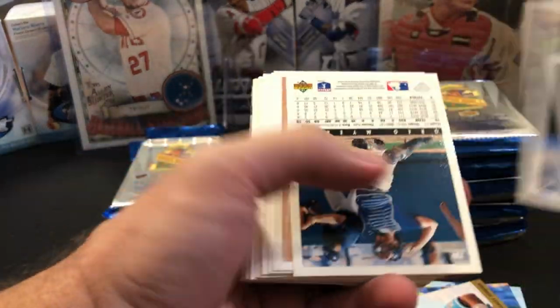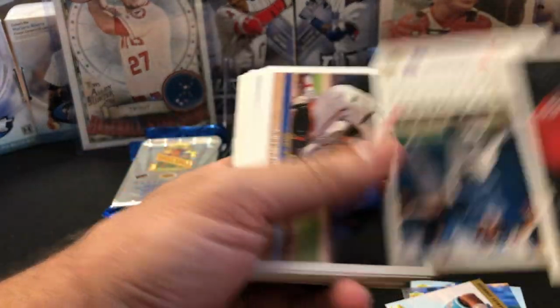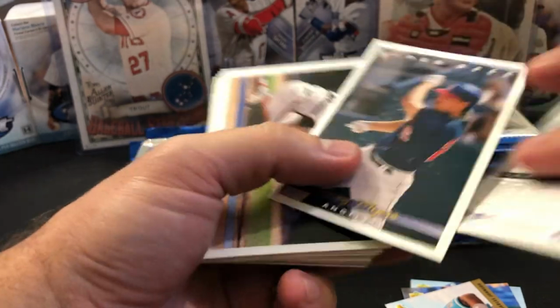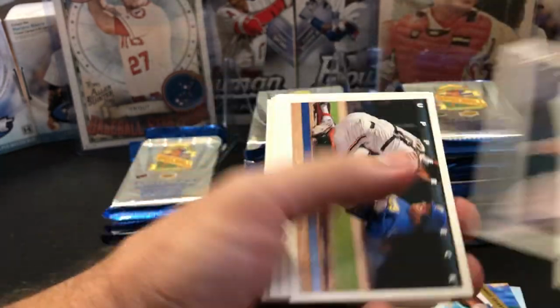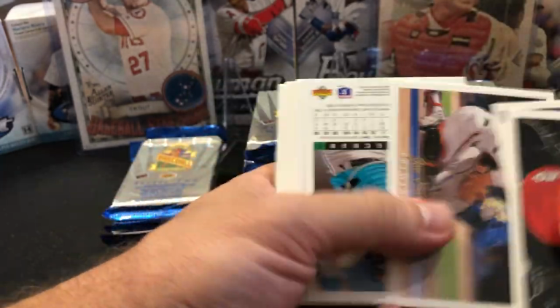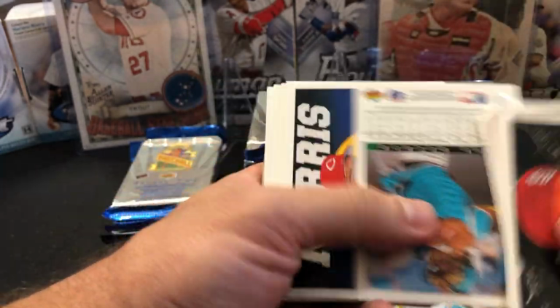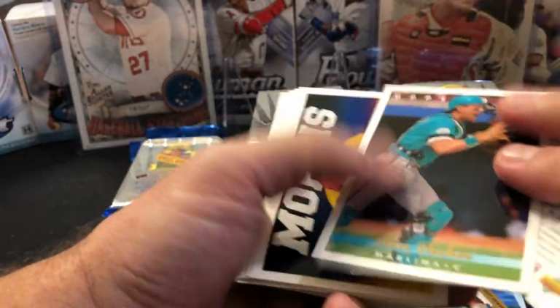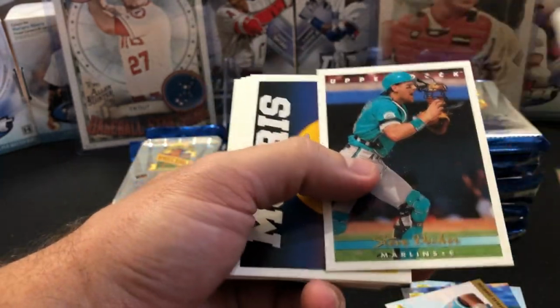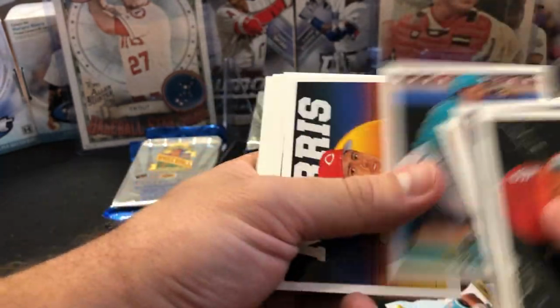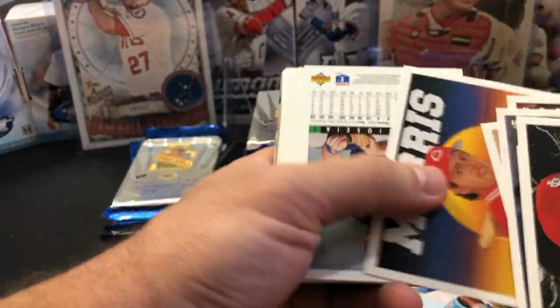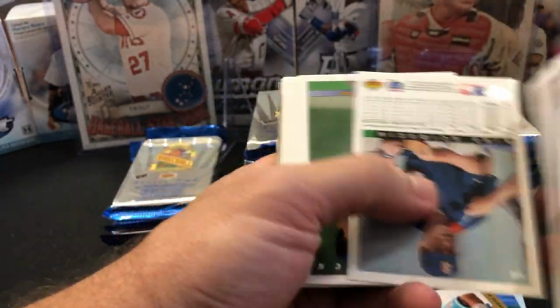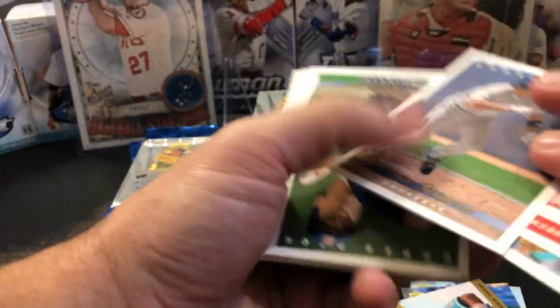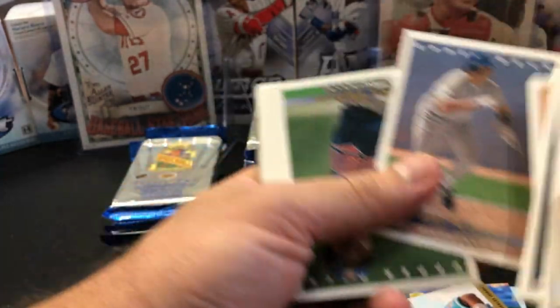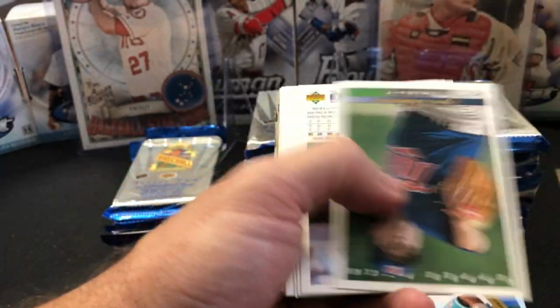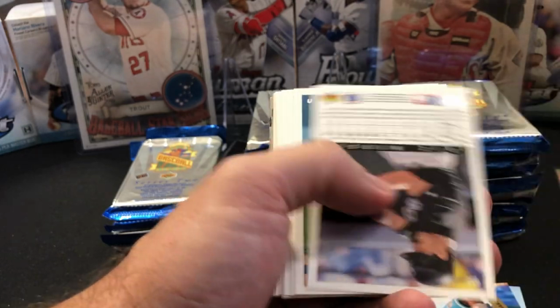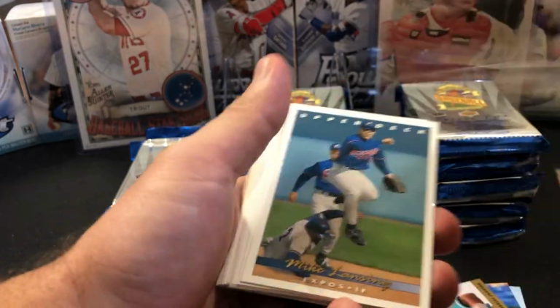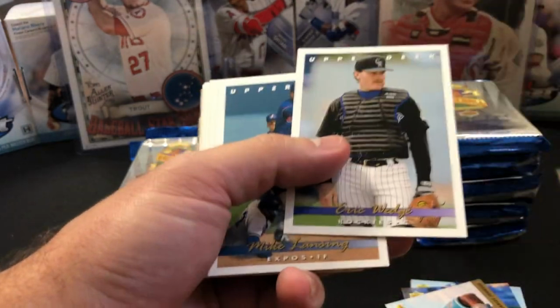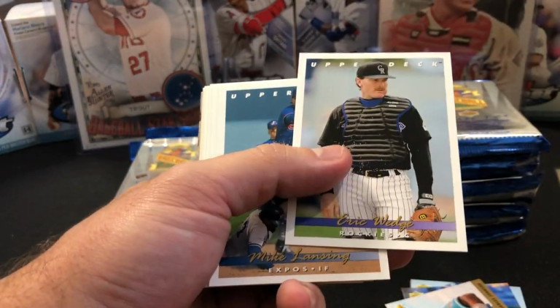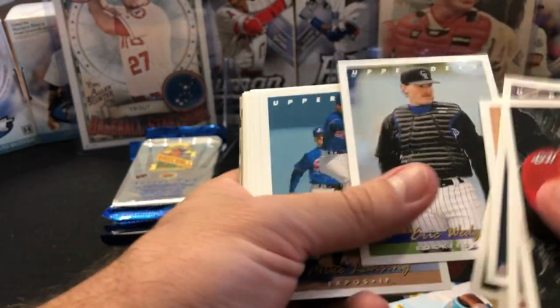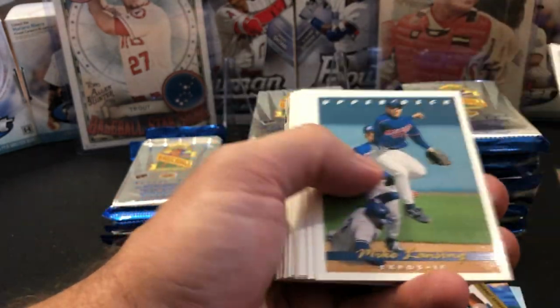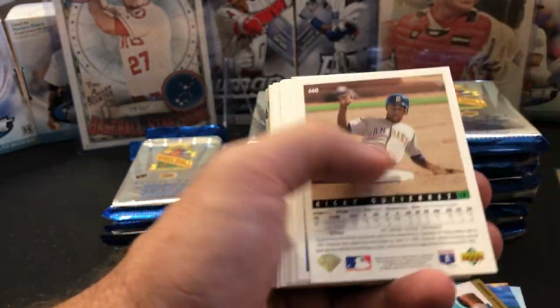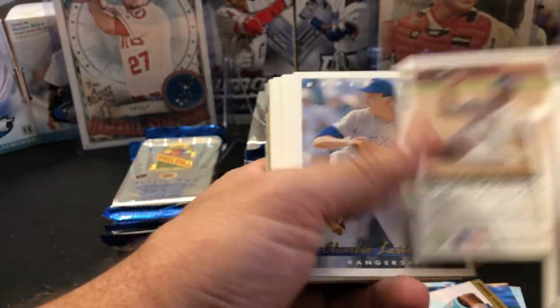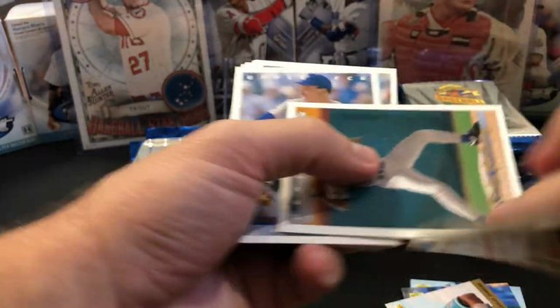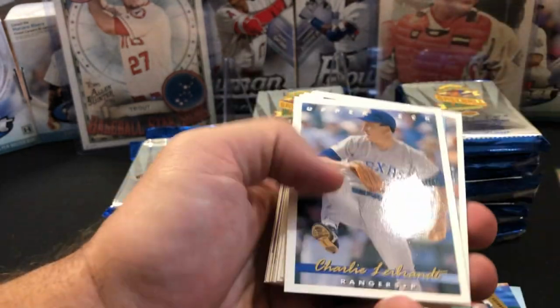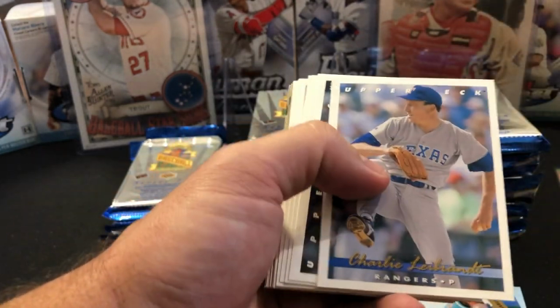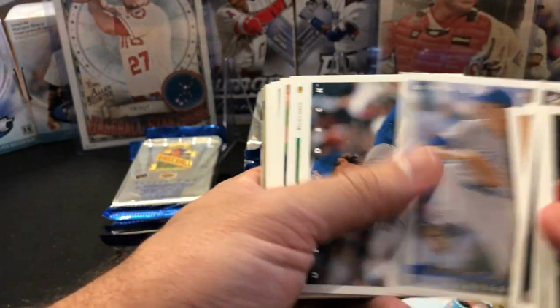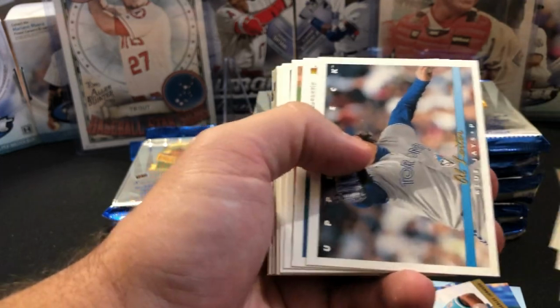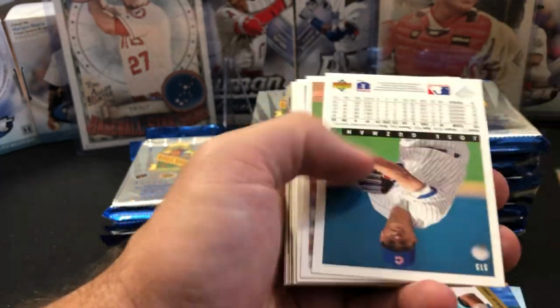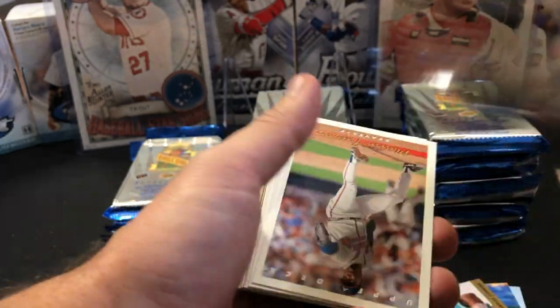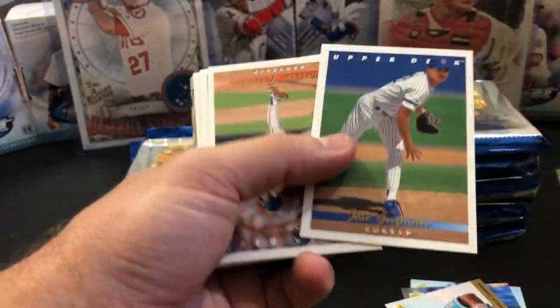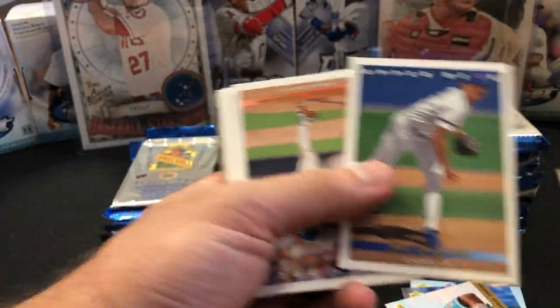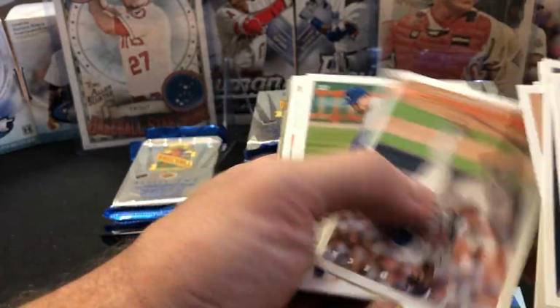I'm not going to flip them all around because I know there's not a lot of value in this set — in the base set. I mean, it was a cool looking design. I liked it. It was a neat looking design at the time. It was pretty popular. Upper Deck continued to do really well with their design.